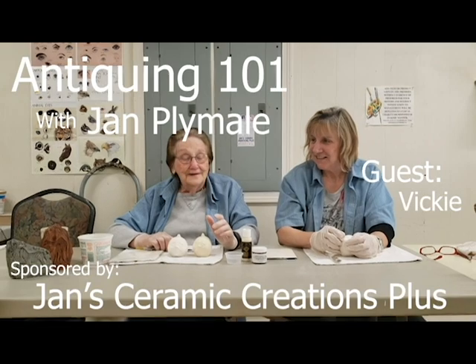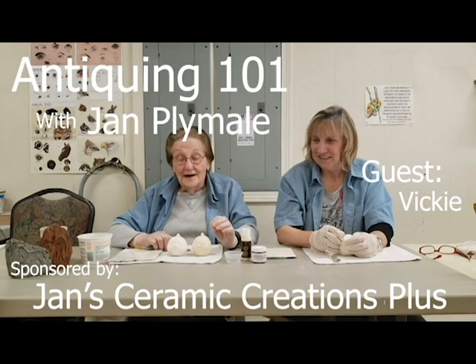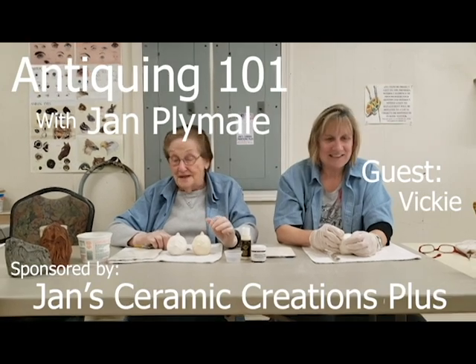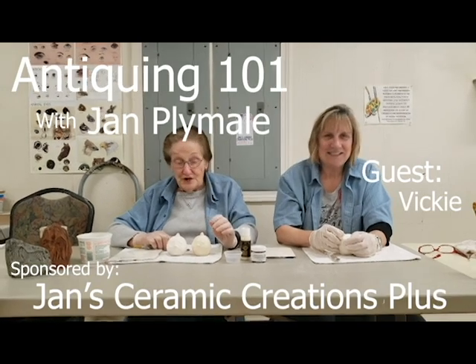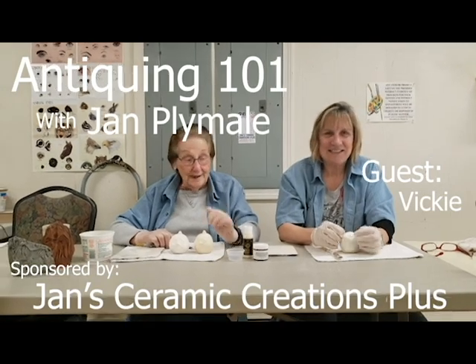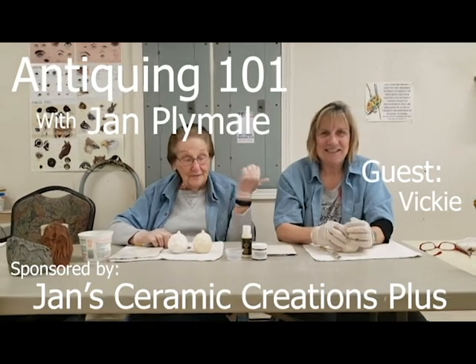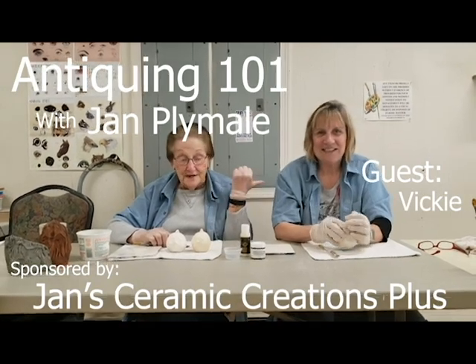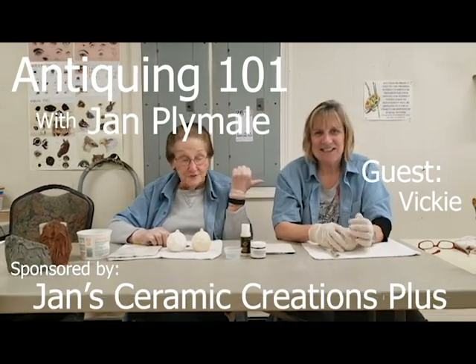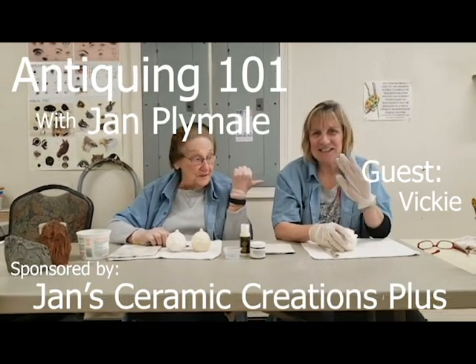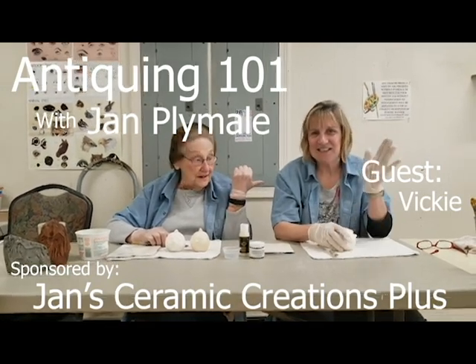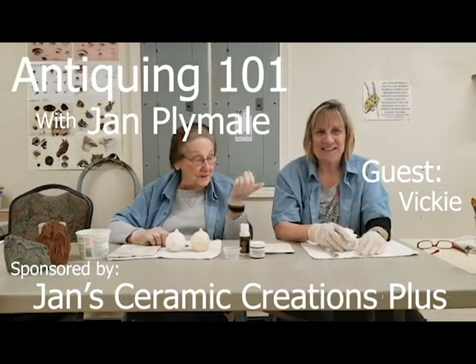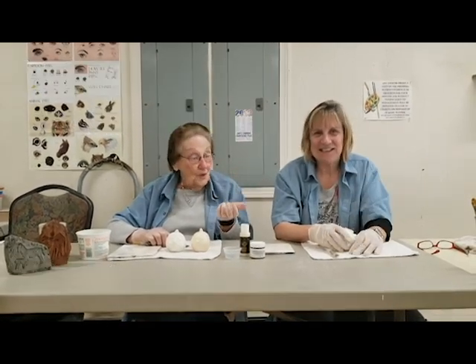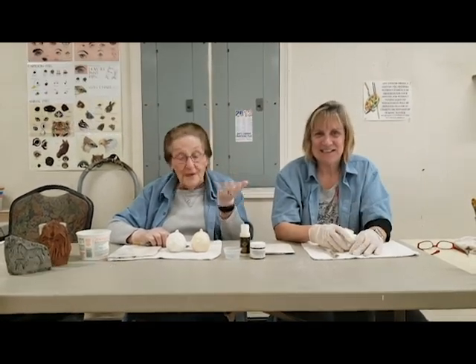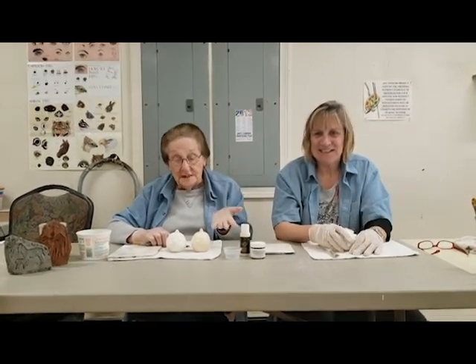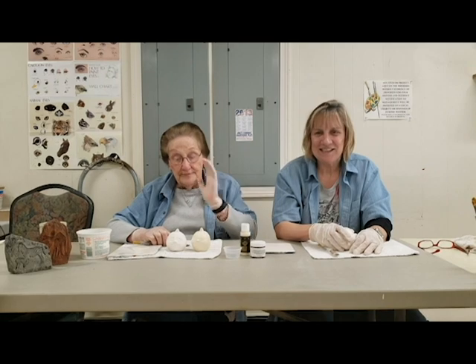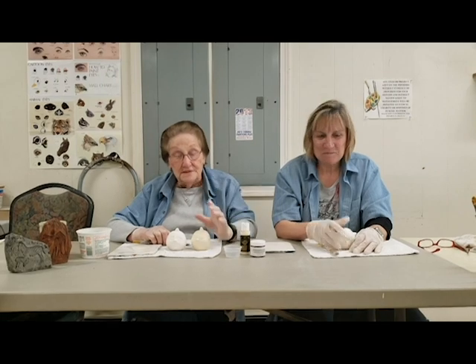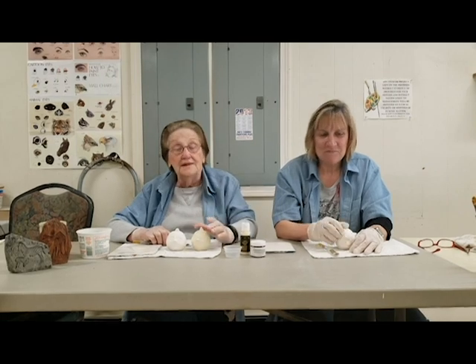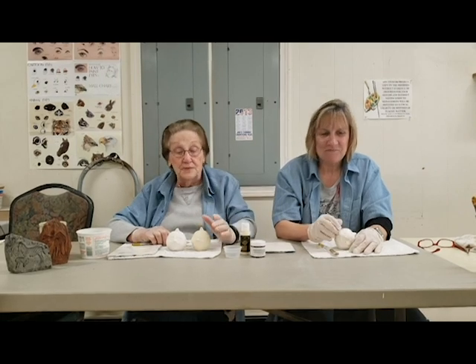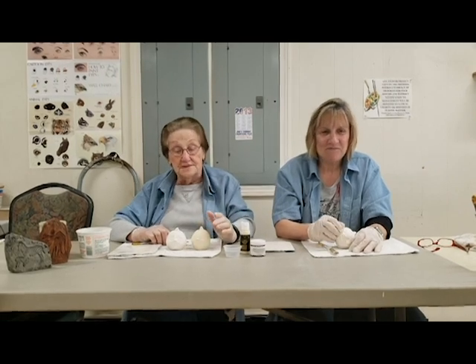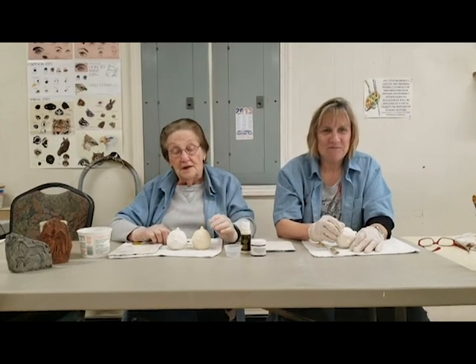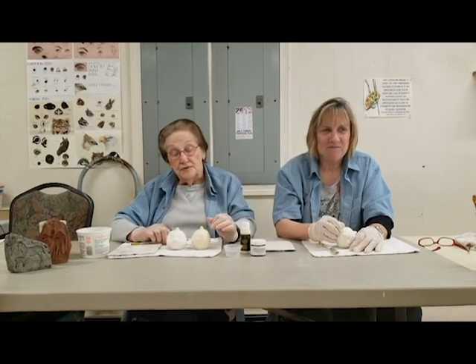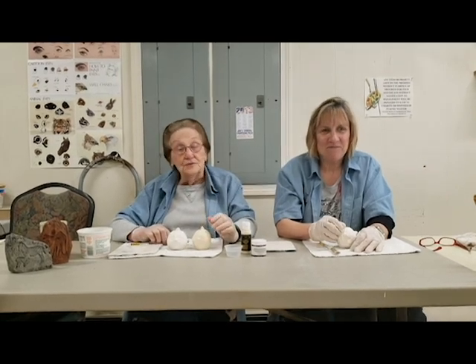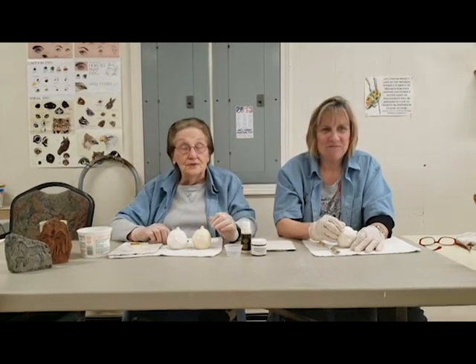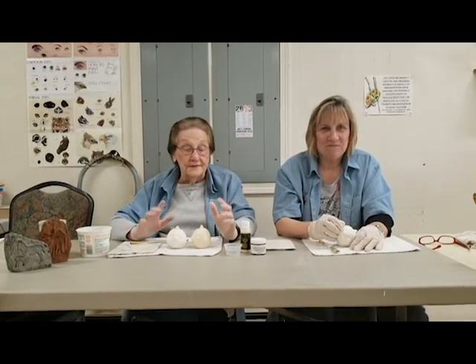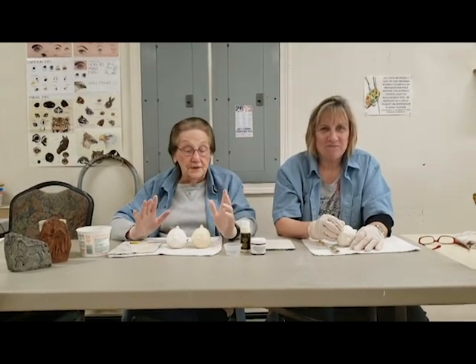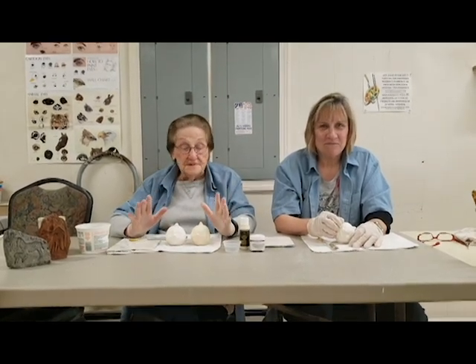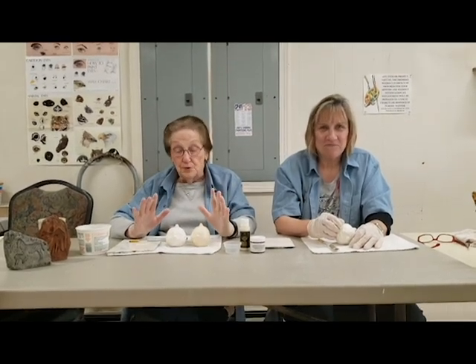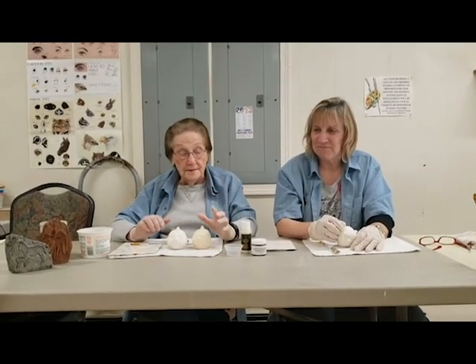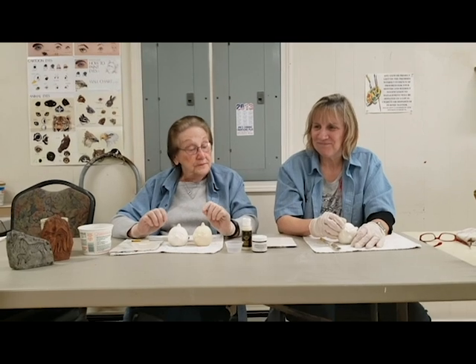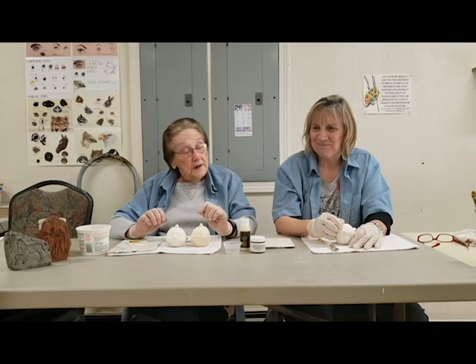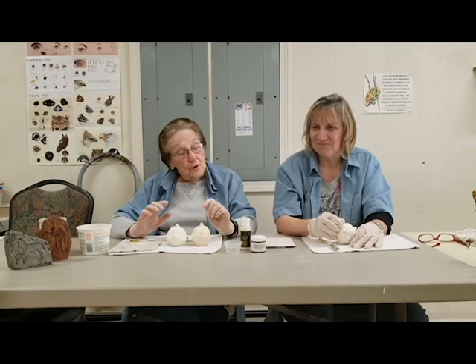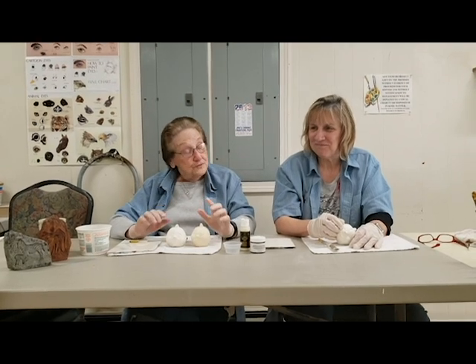Hi, my name is Jan and my friend Vicki has joined me today to help with antiquing. Antiquing is a process that you do in order to give your pieces more depth and more interest.